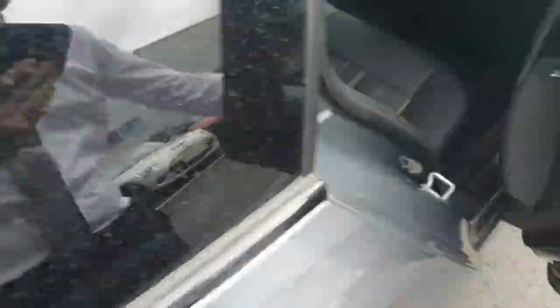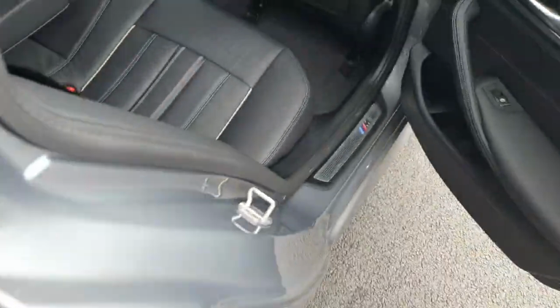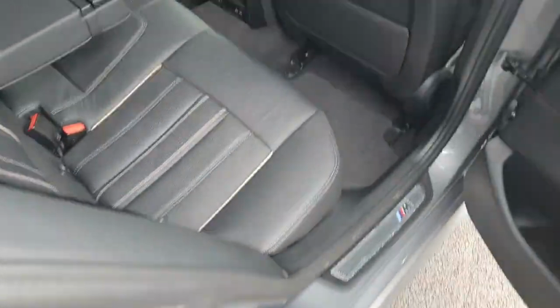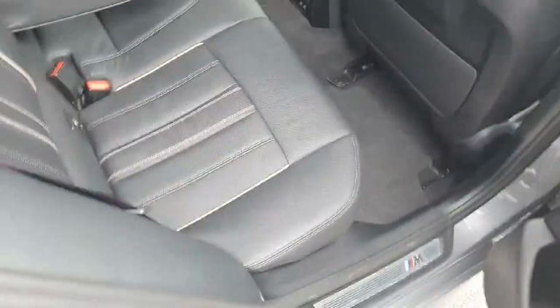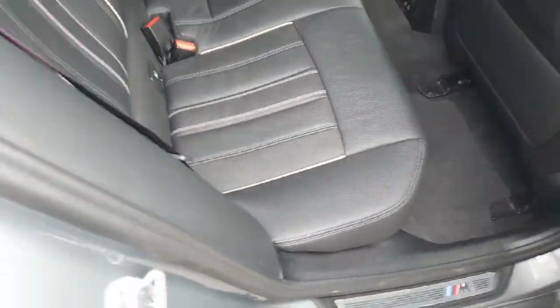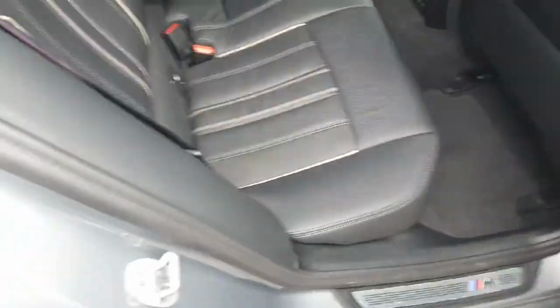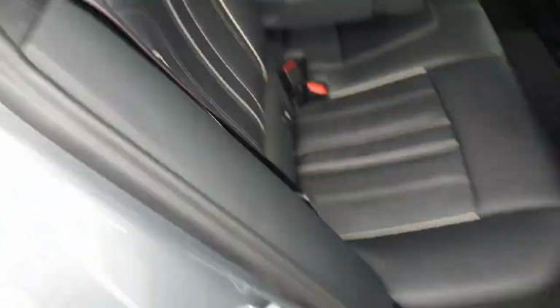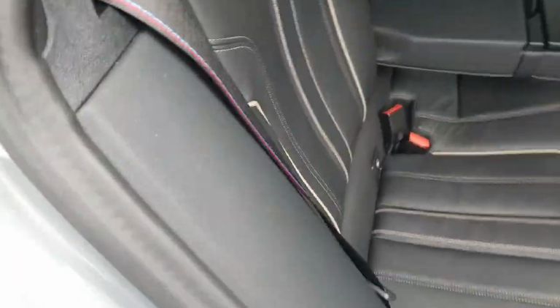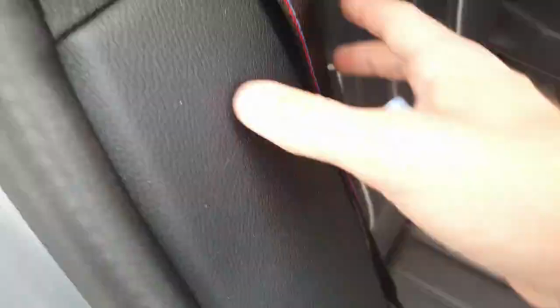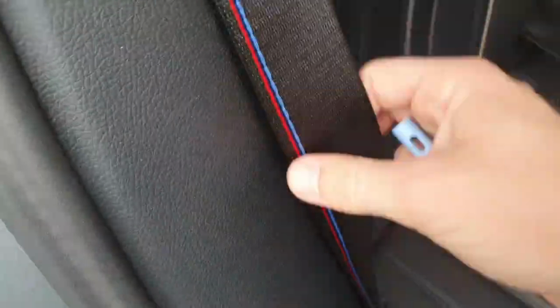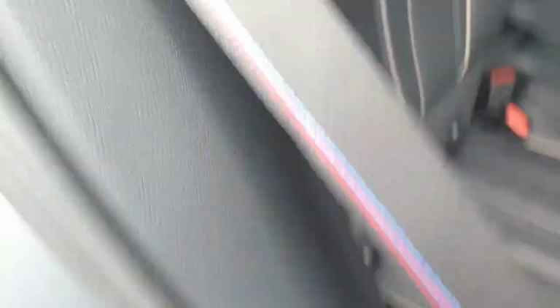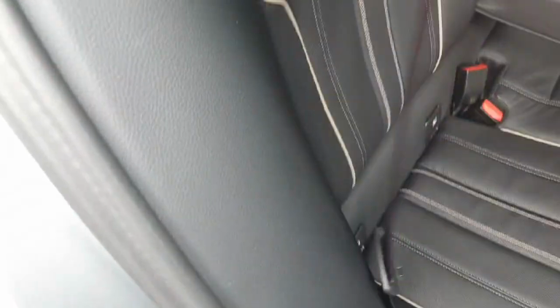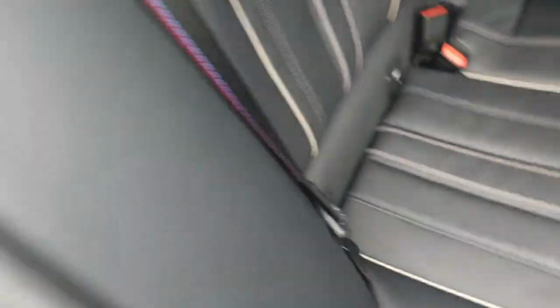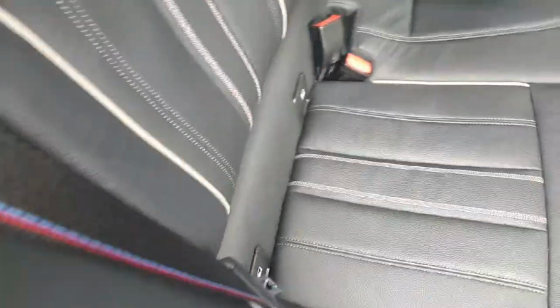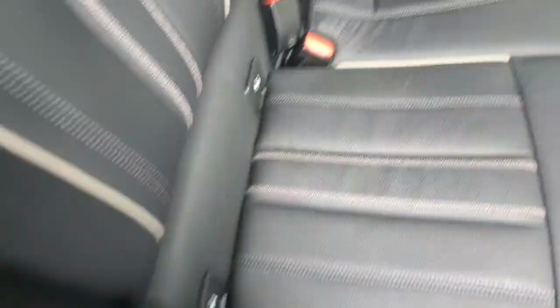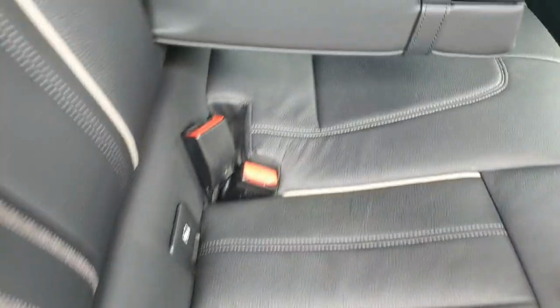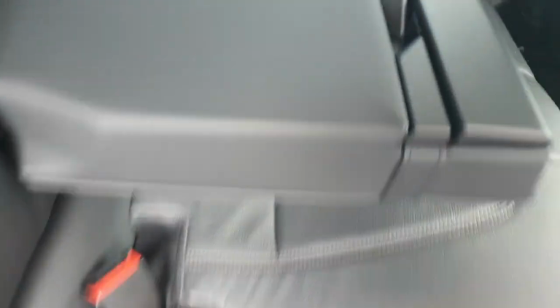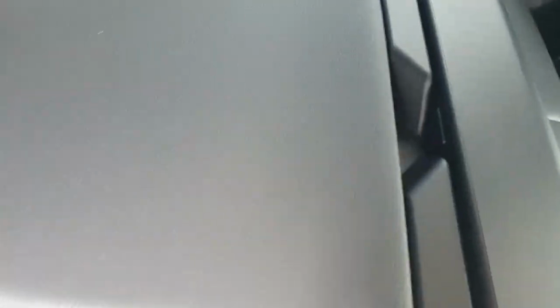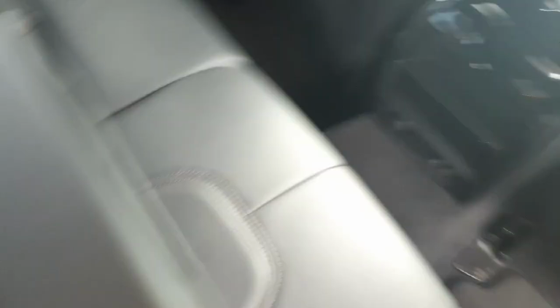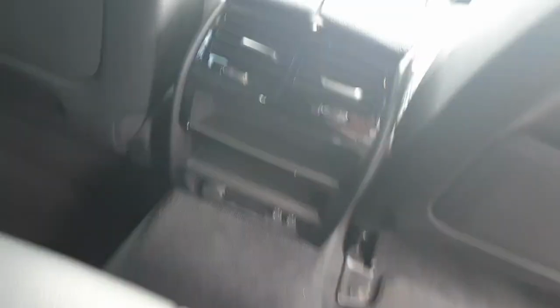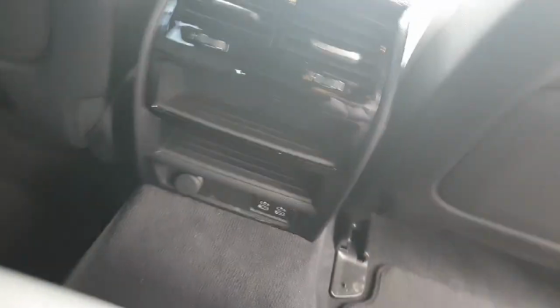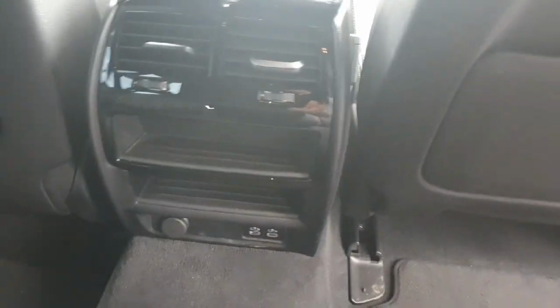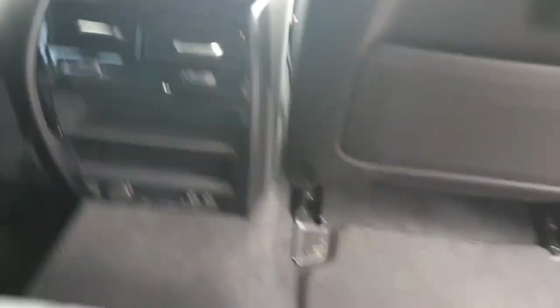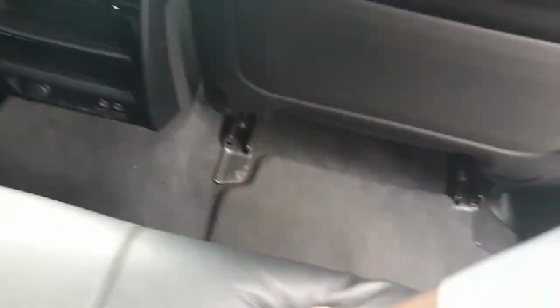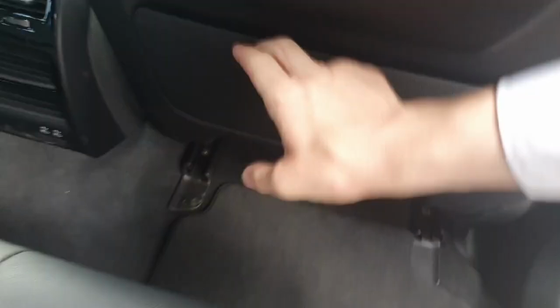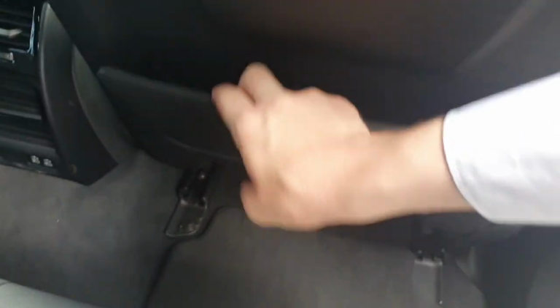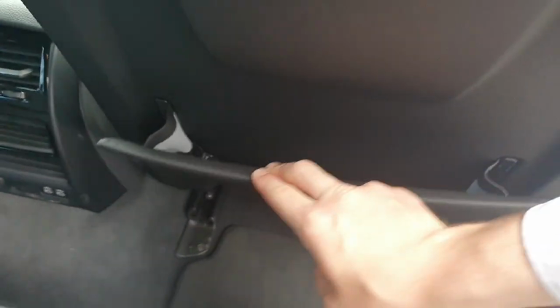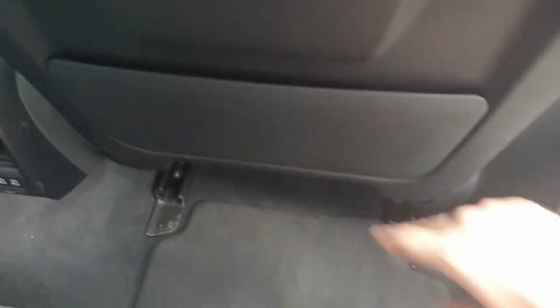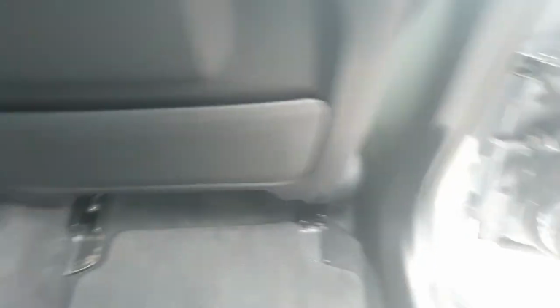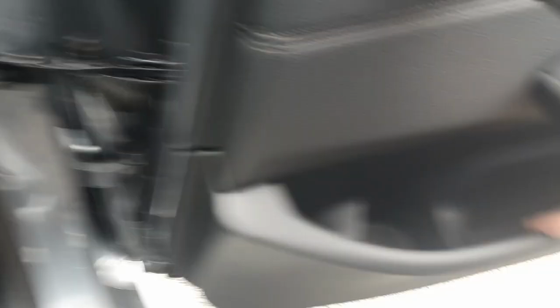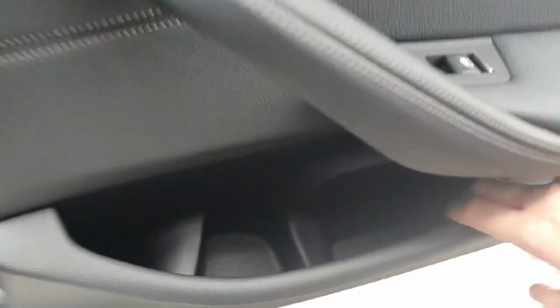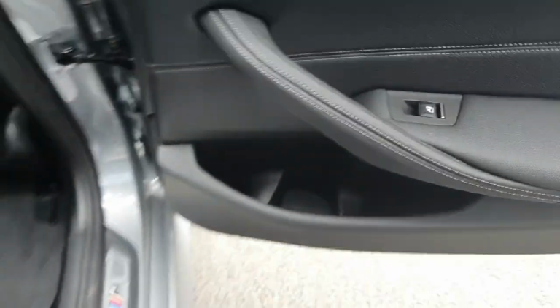Jumping on now into the interior. You can see we have a full black leather interior. We've also got our M Trophy colours on the seatbelts. We have the central armrest, 2 USB-C charging ports. We've got a bit of cubby space on the seat backs and the door bins.